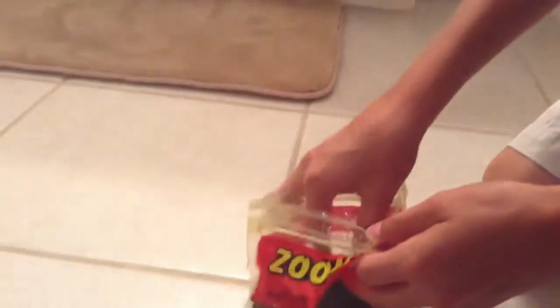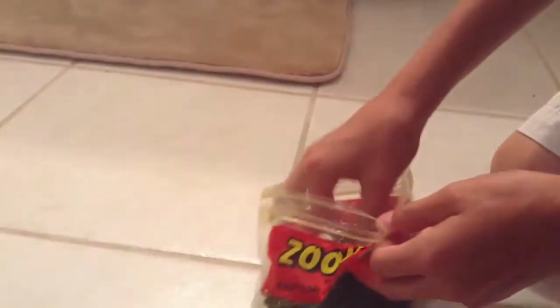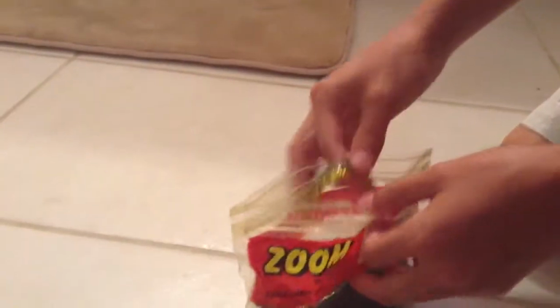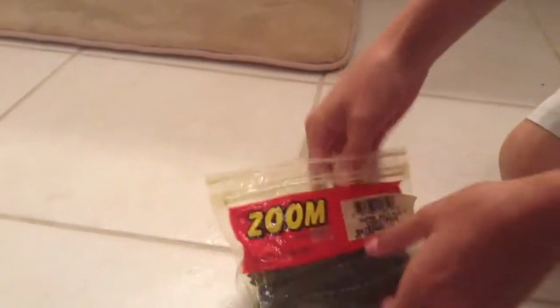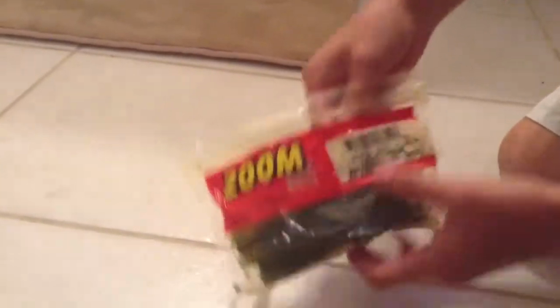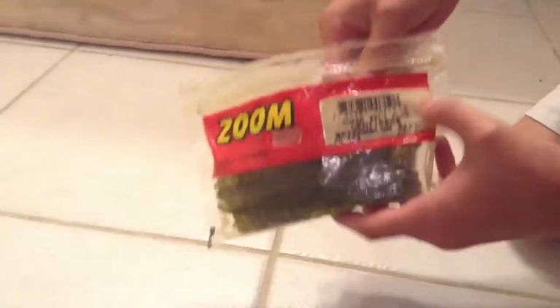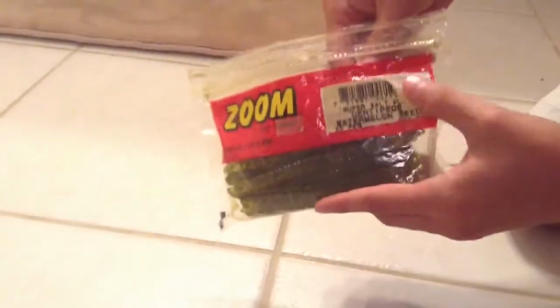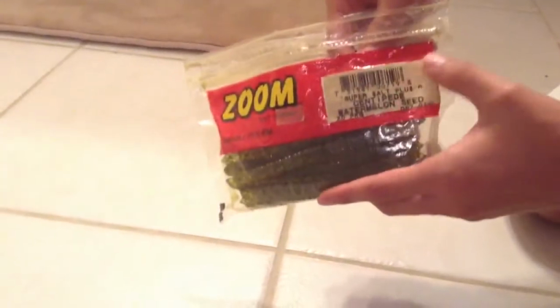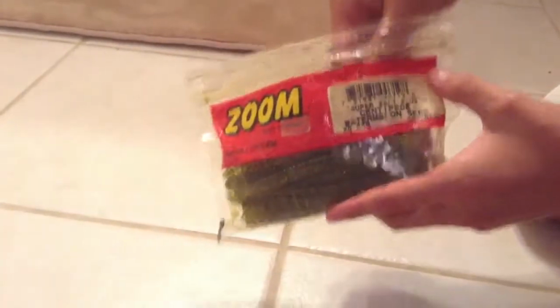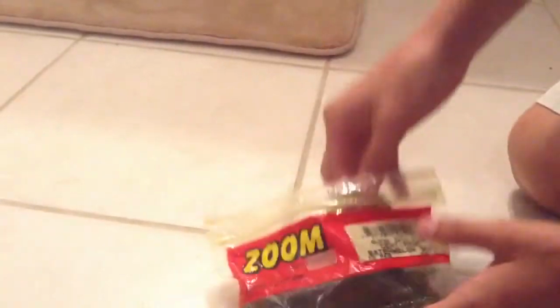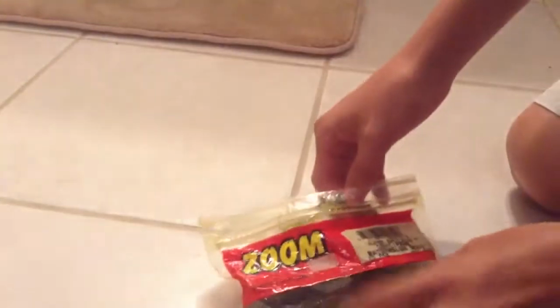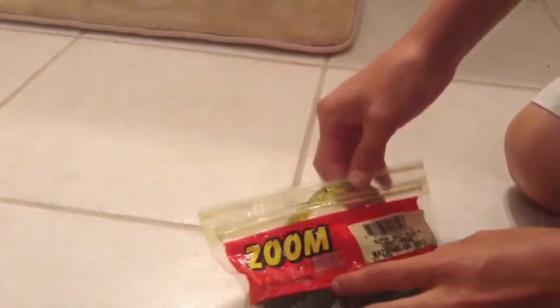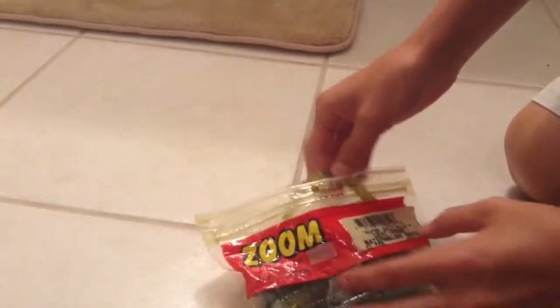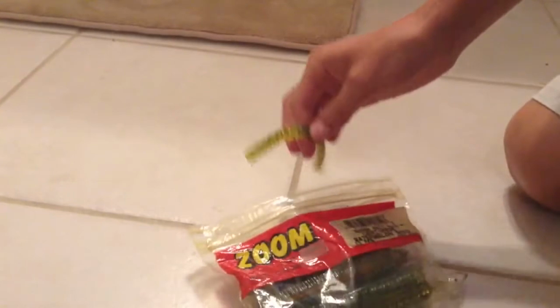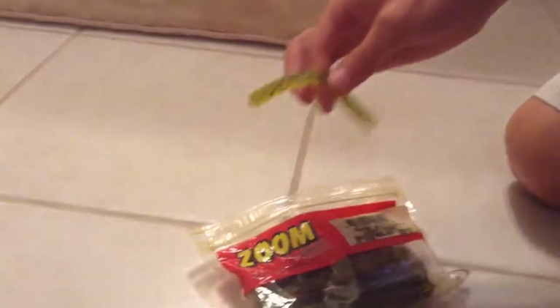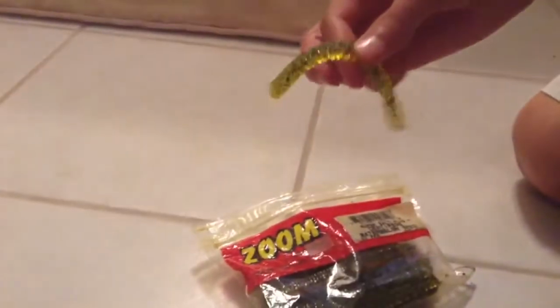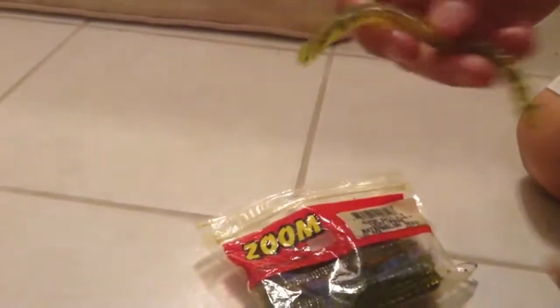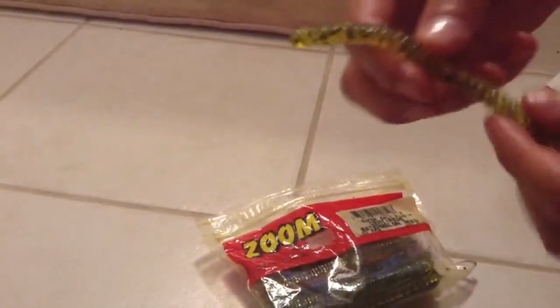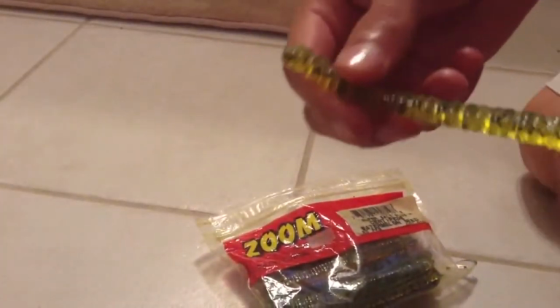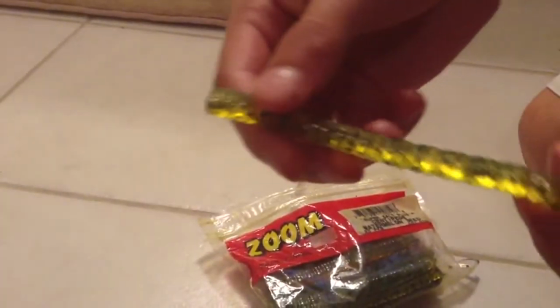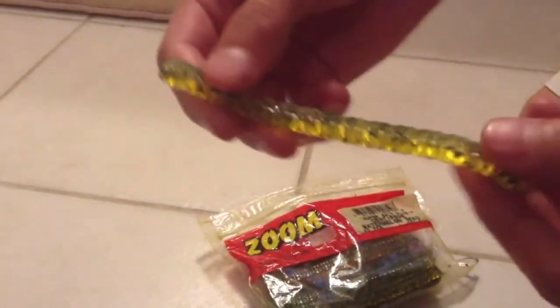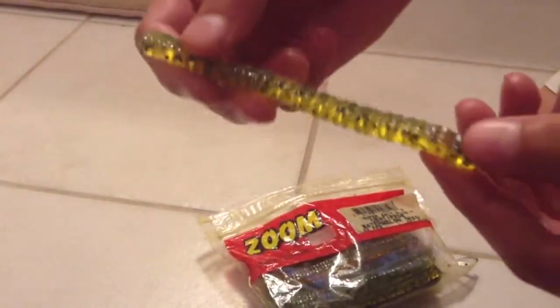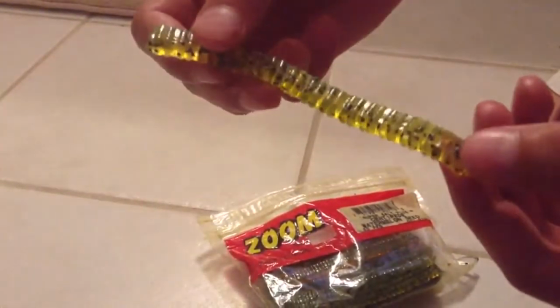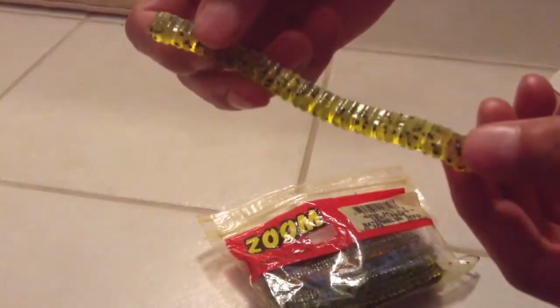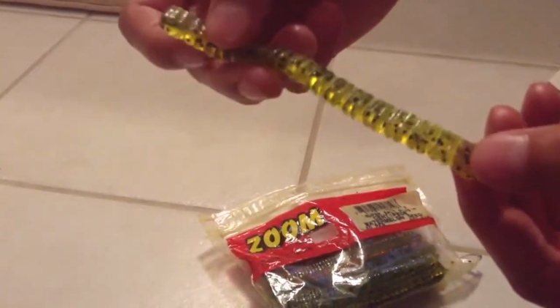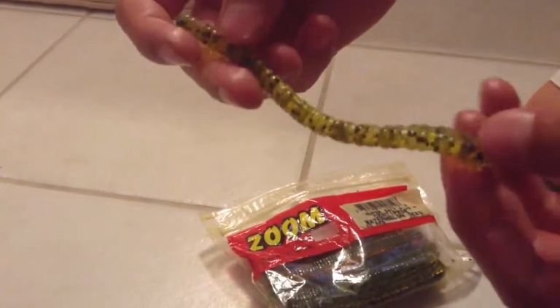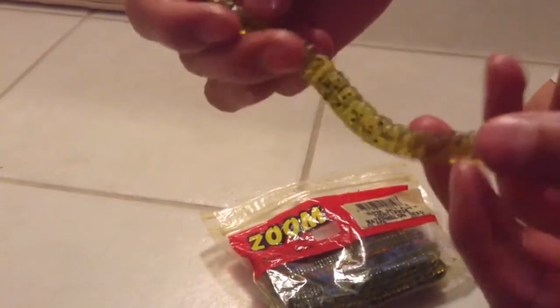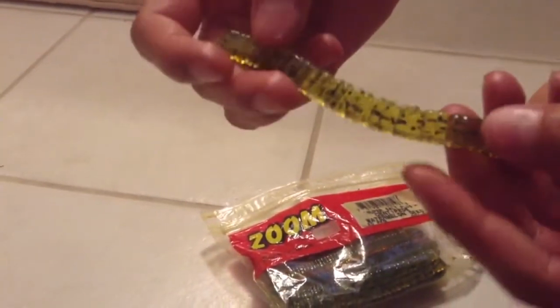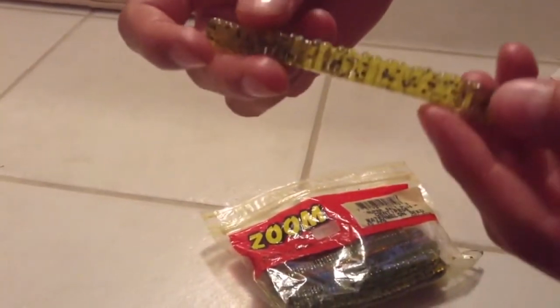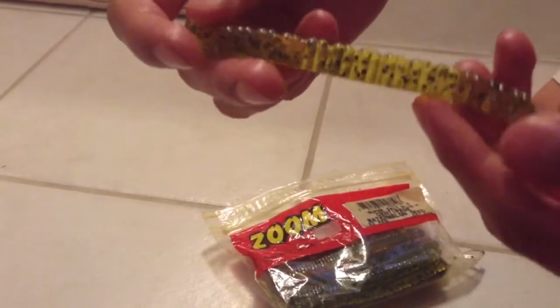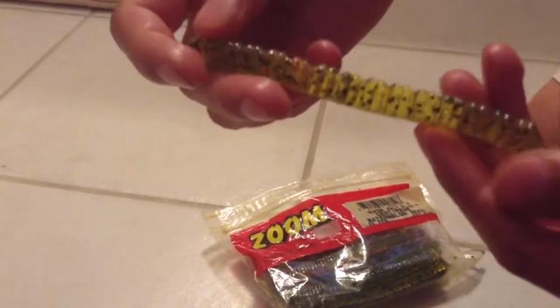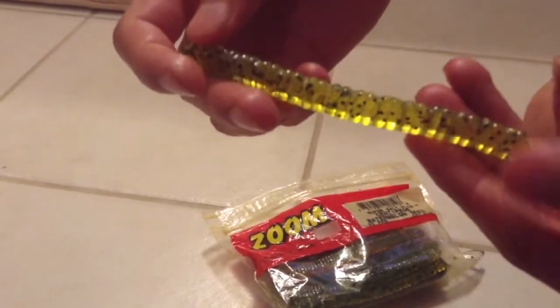You can see they're pretty old — labels appear and I've never really used them. They're made by Zoom, and this is pretty much what they look like. Pretty simple, just a basic centipede.